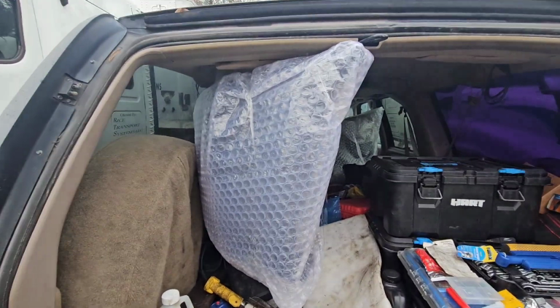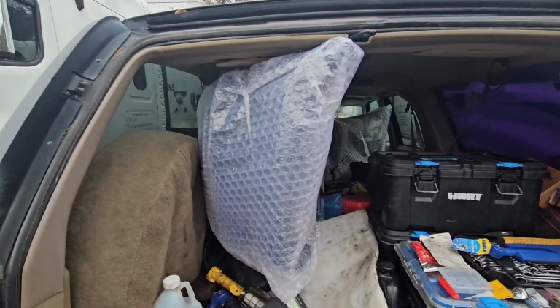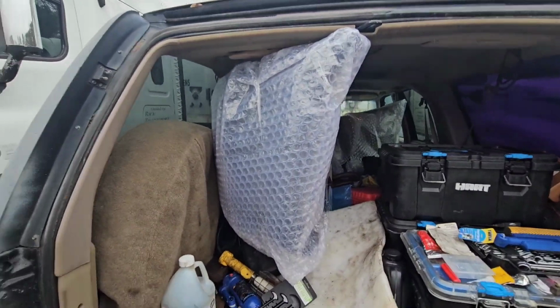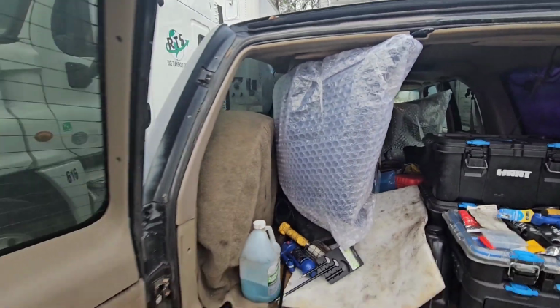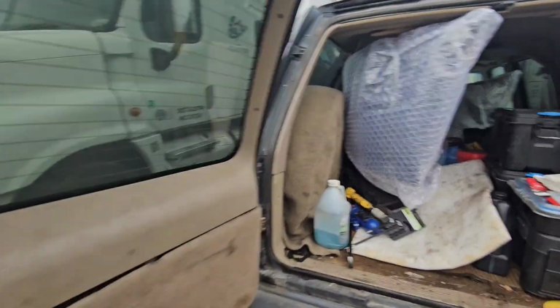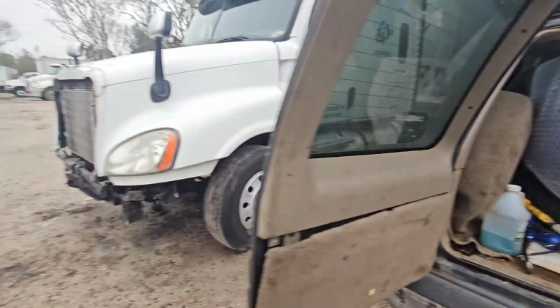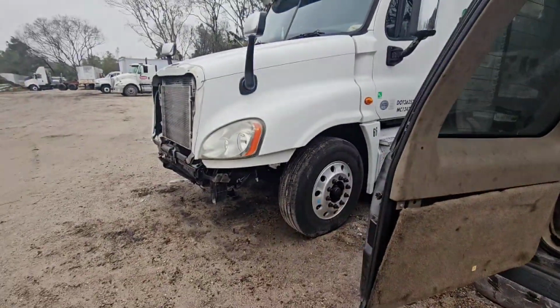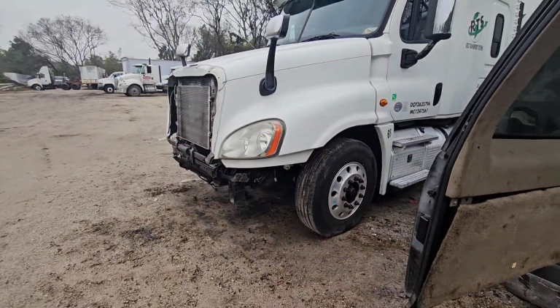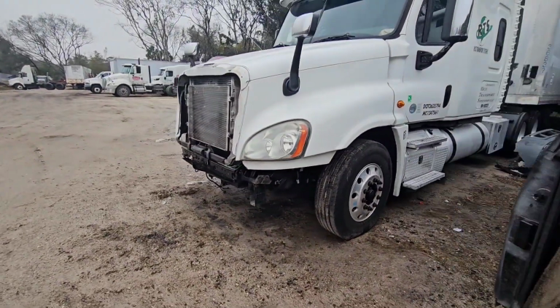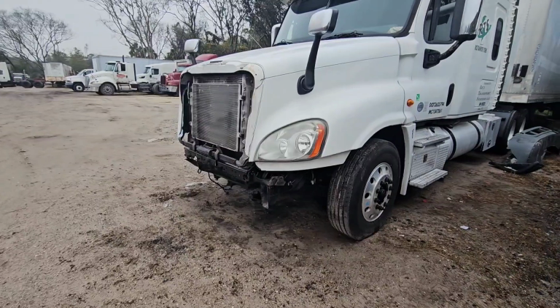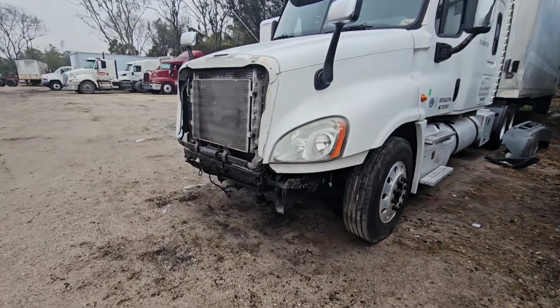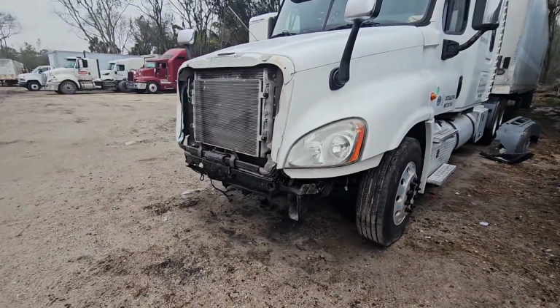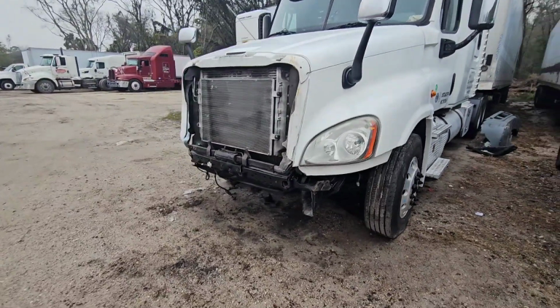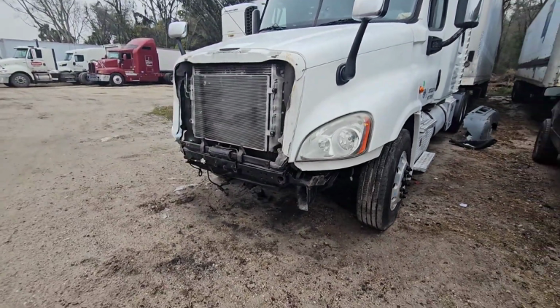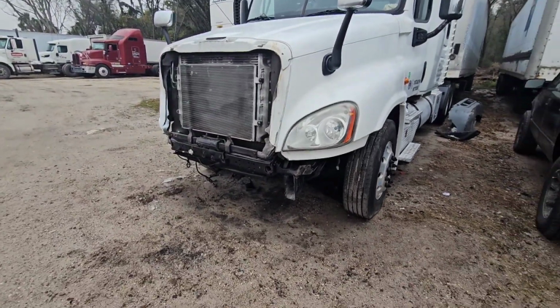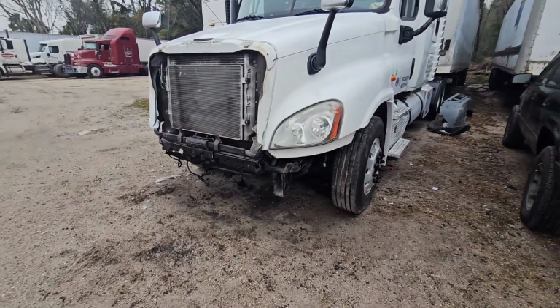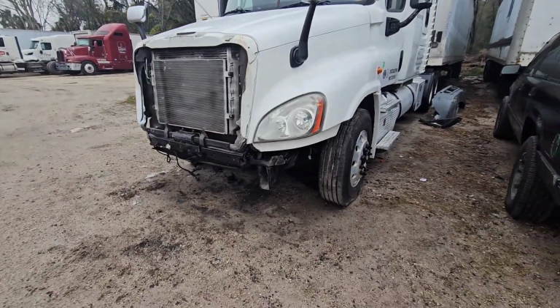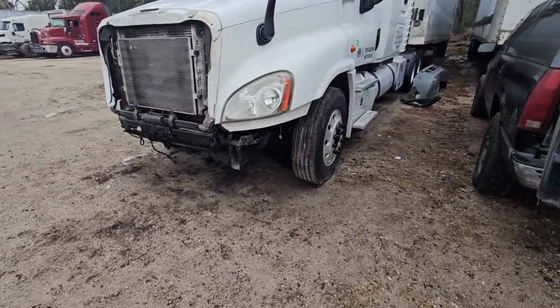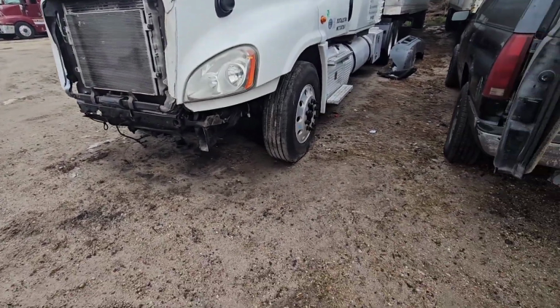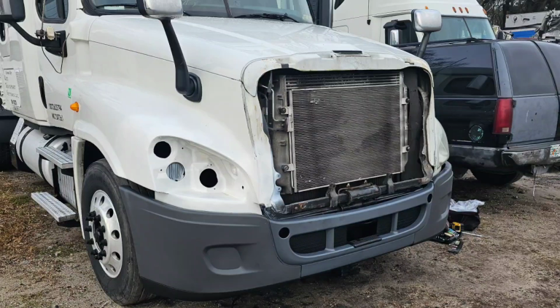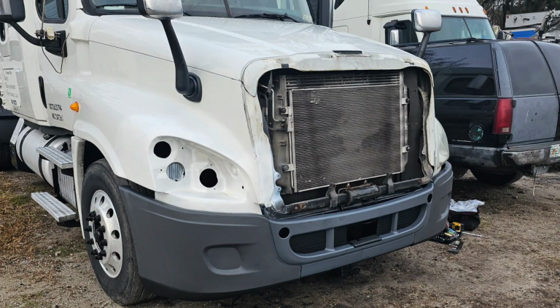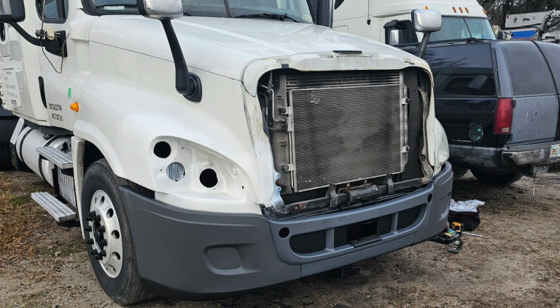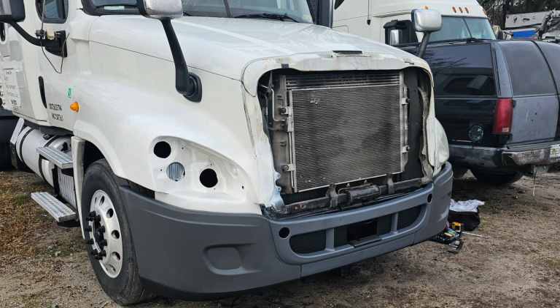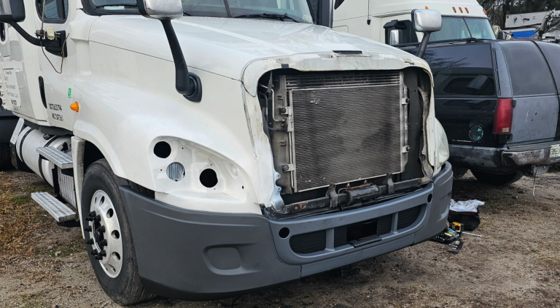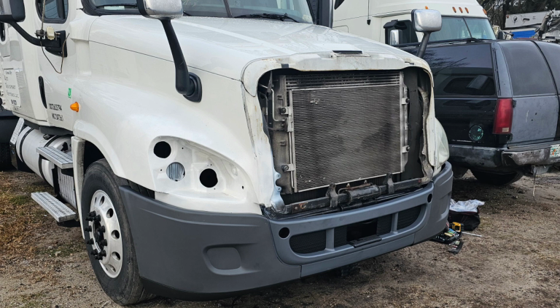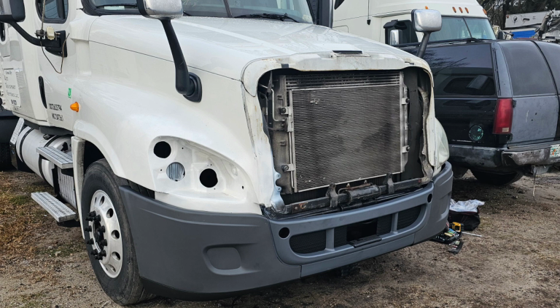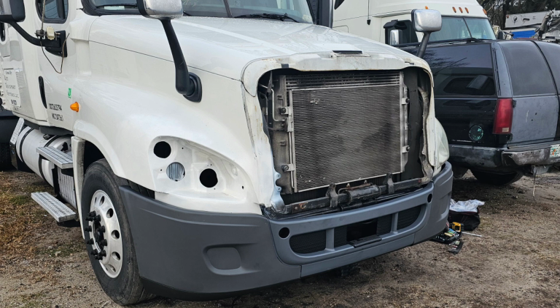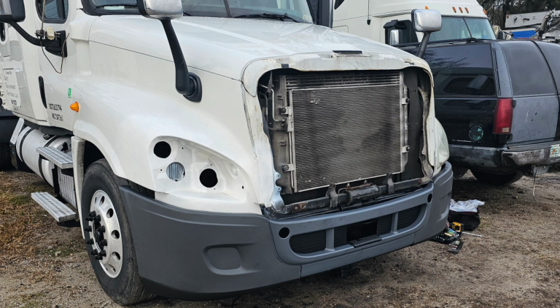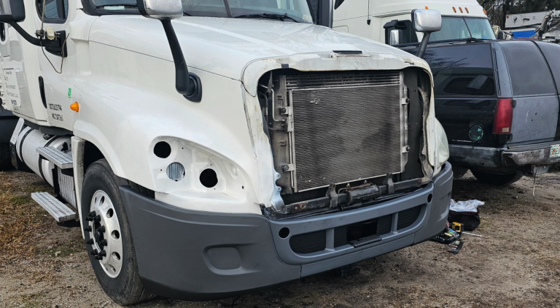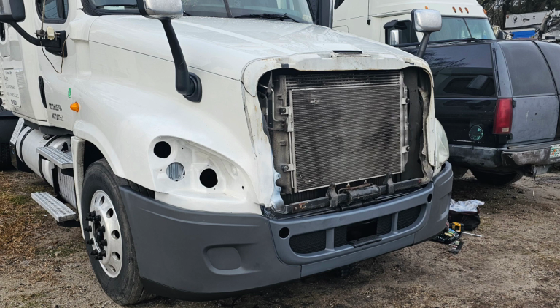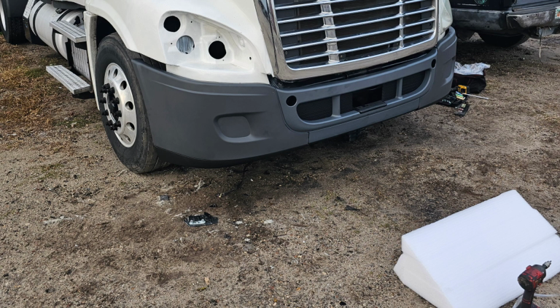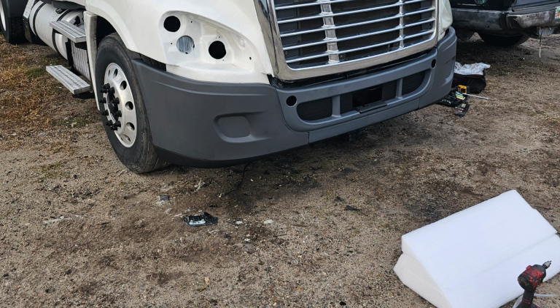Let's get to it — already got it broken down. We just need to go ahead and get it mounted. The rest of this footage is after I got everything put together, so hope you guys enjoy.